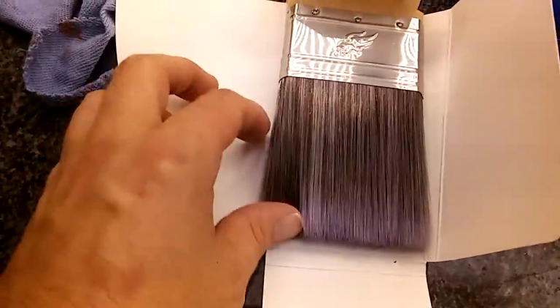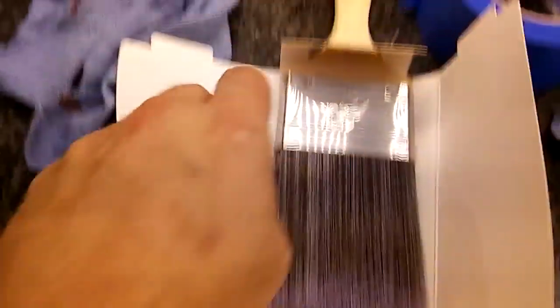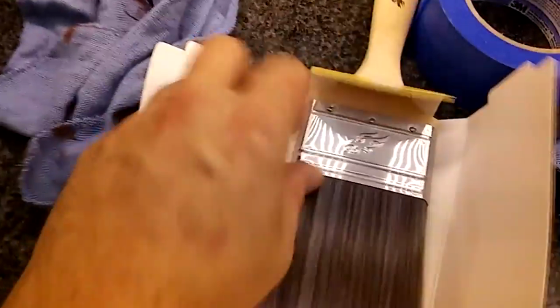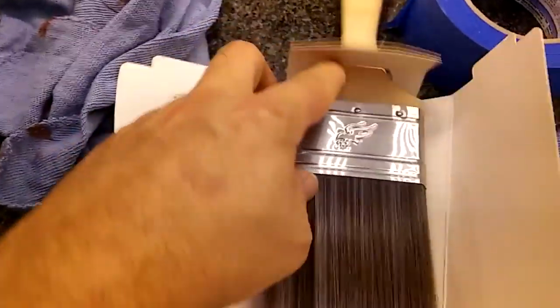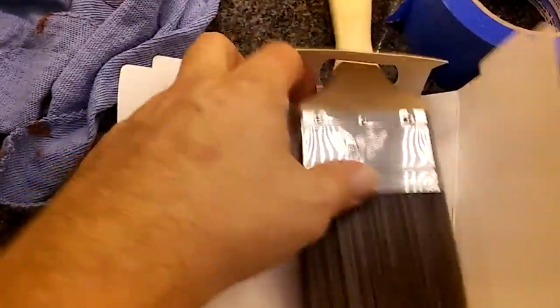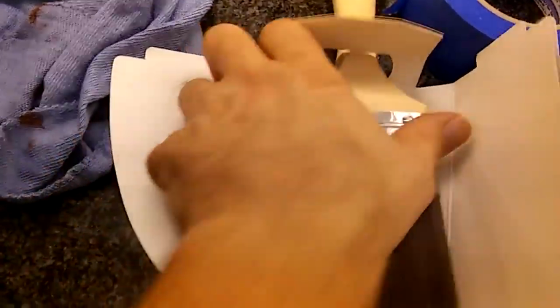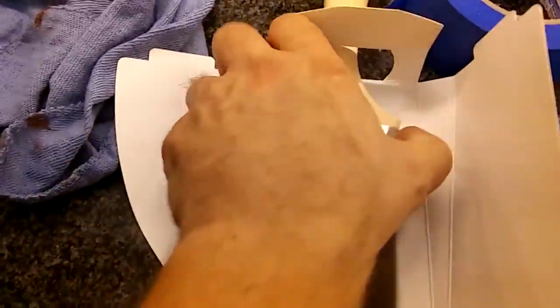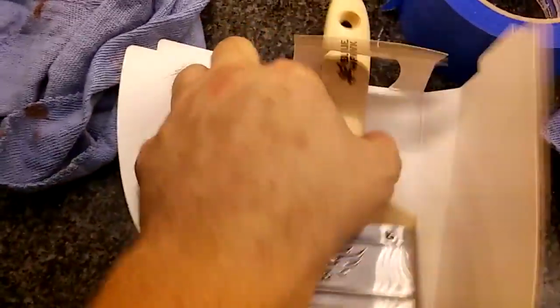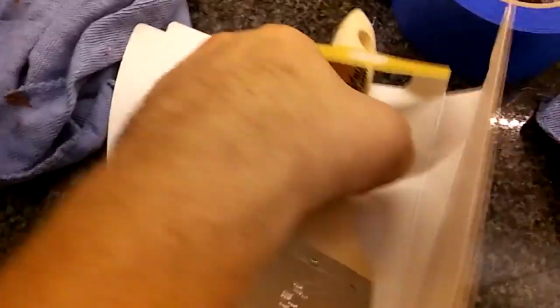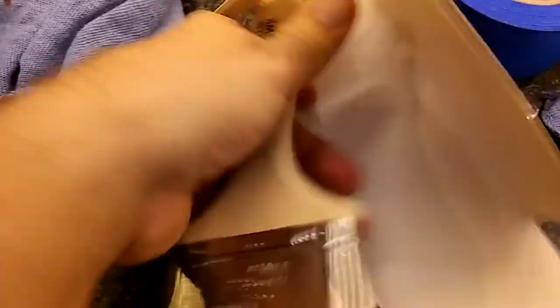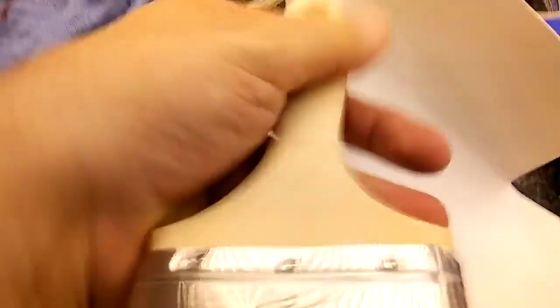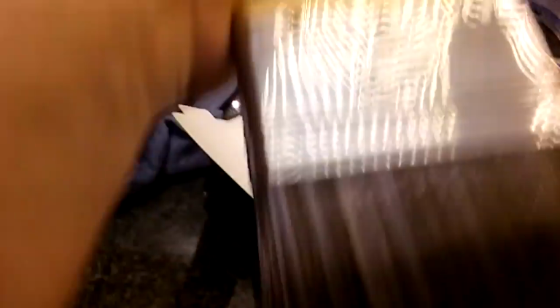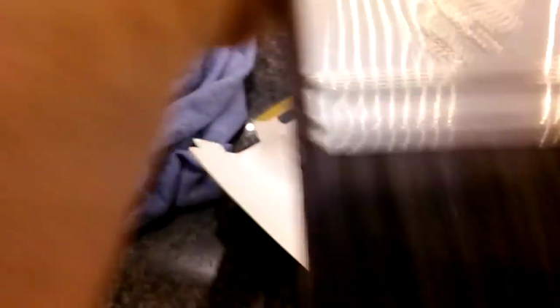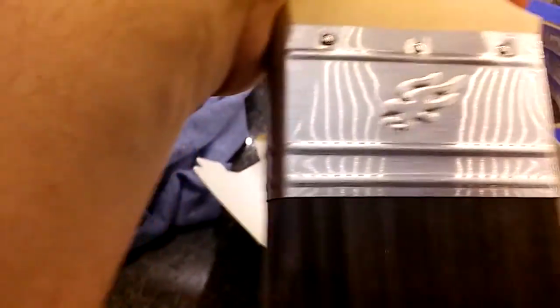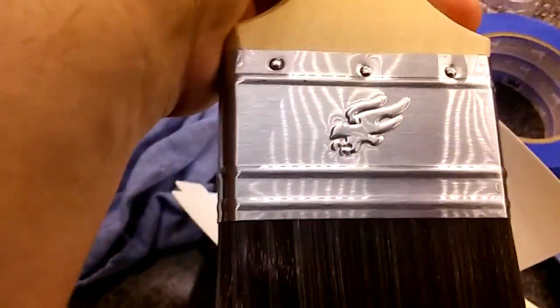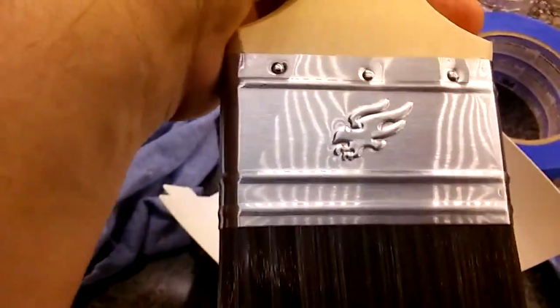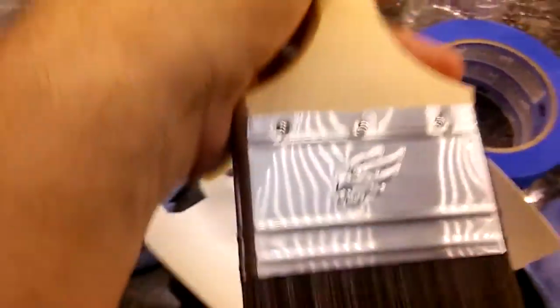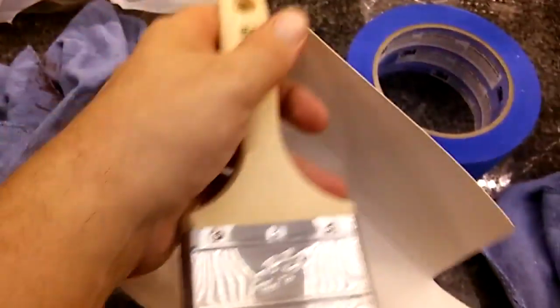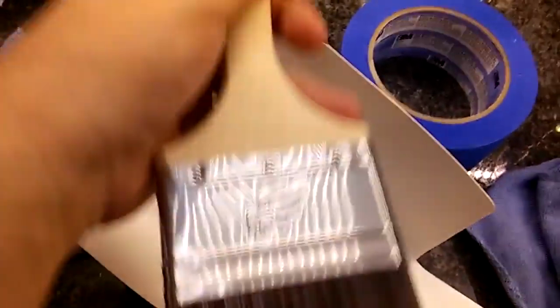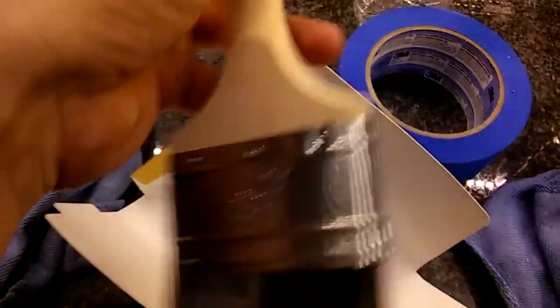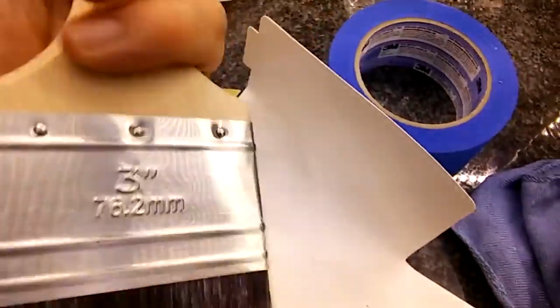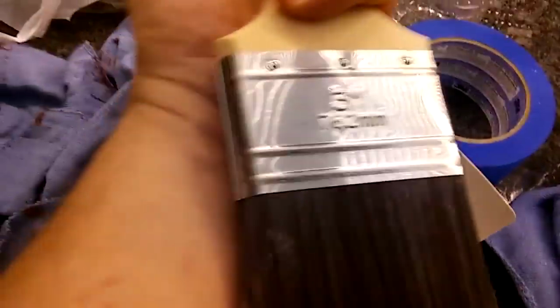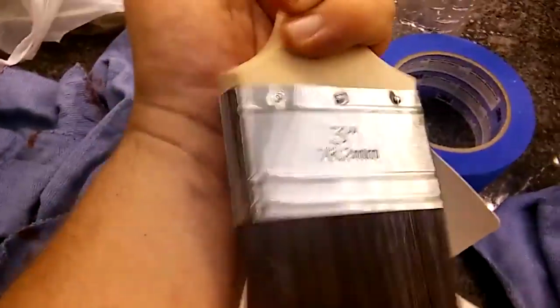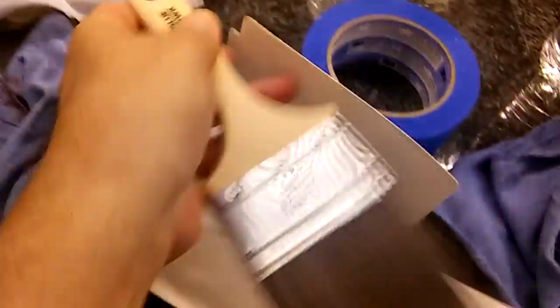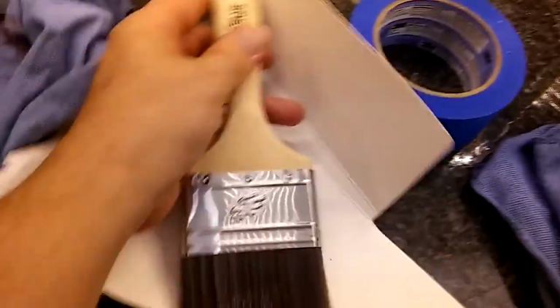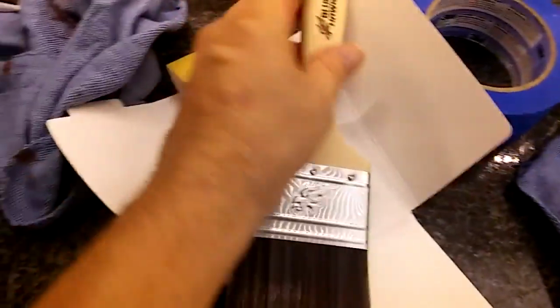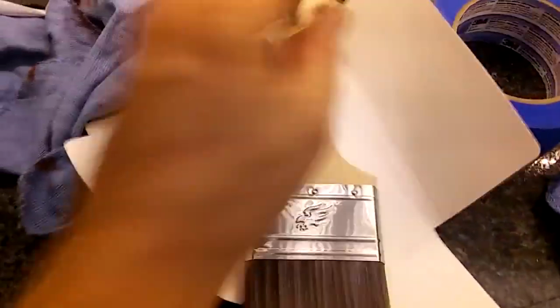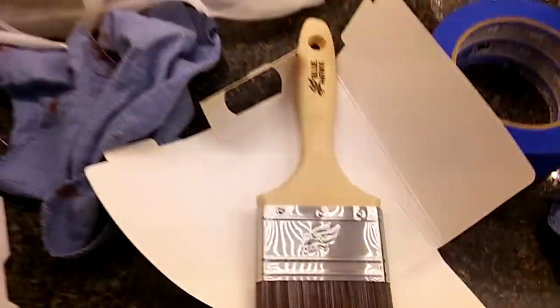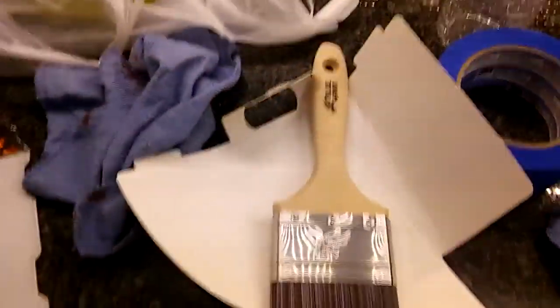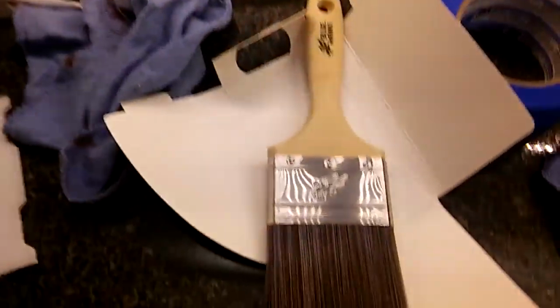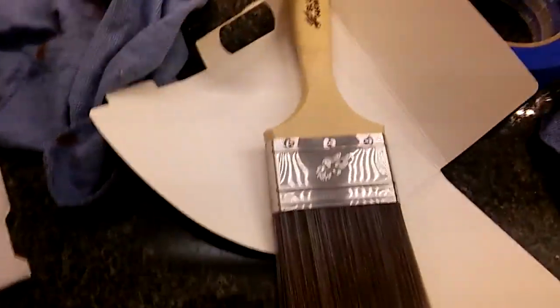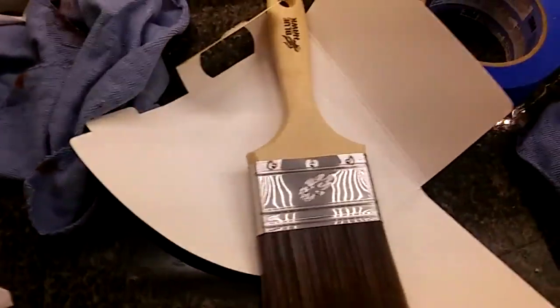Three inches. Looks really good. You slide this at the hole and get the little embossed Blue Hawk there. There you go, guys. Blue Hawk 3-inch paintbrush.